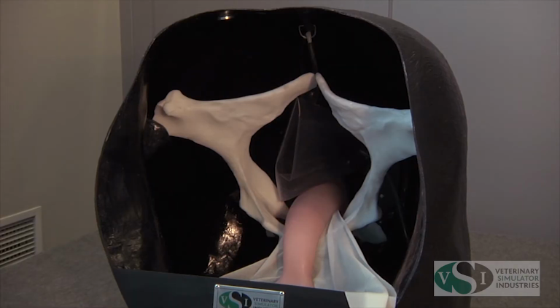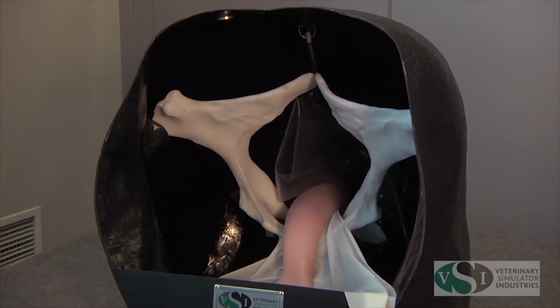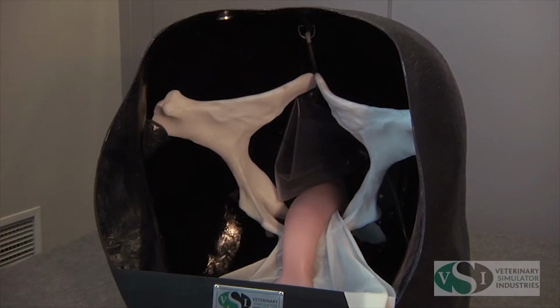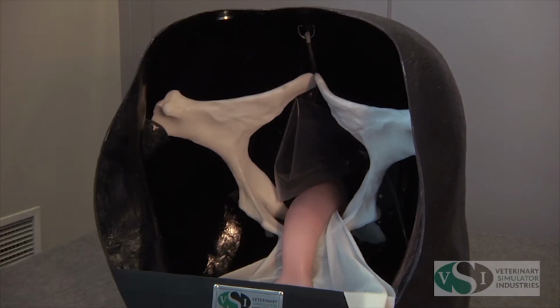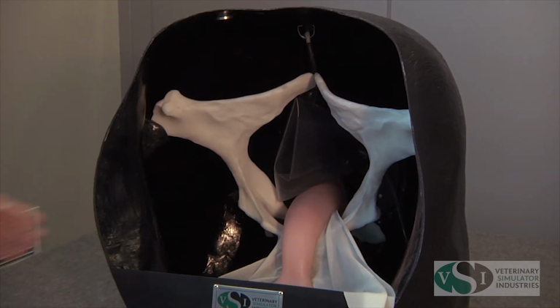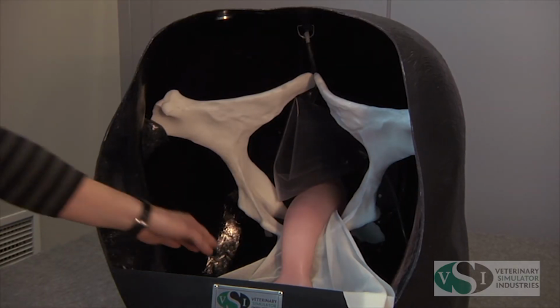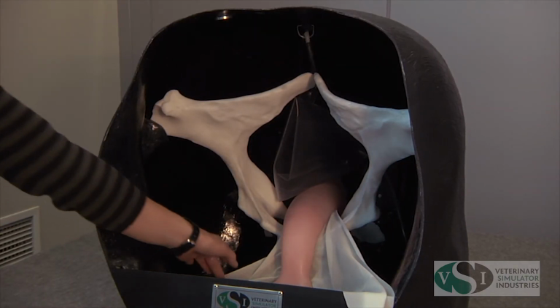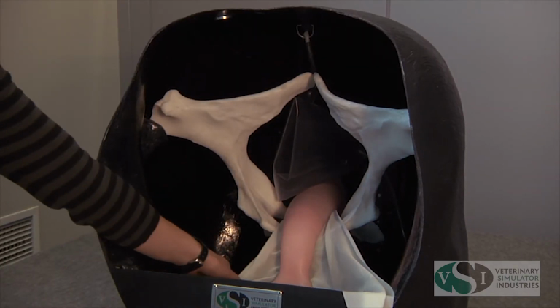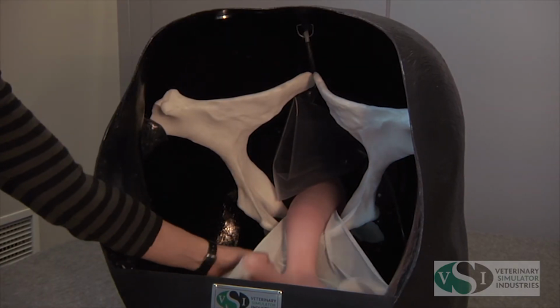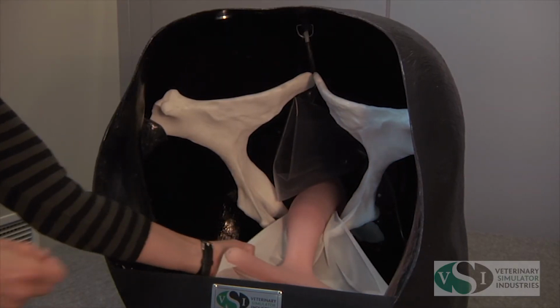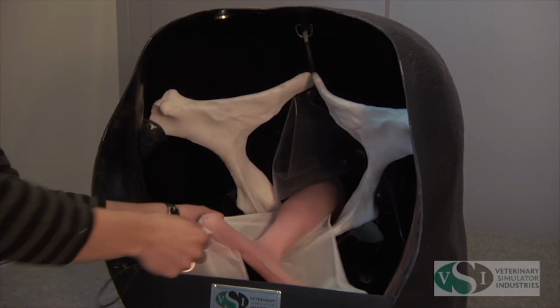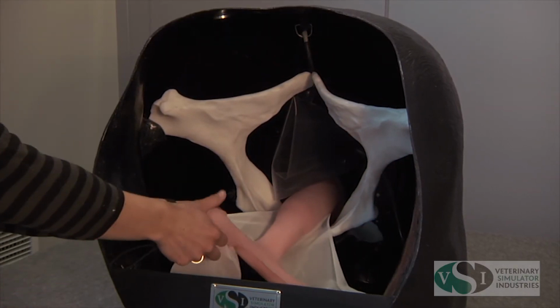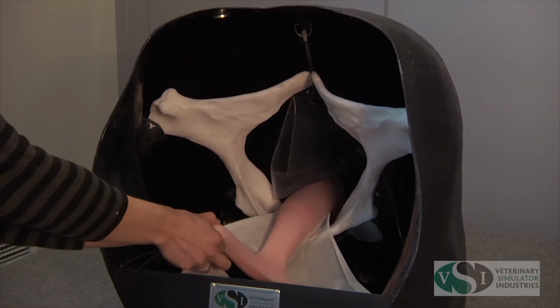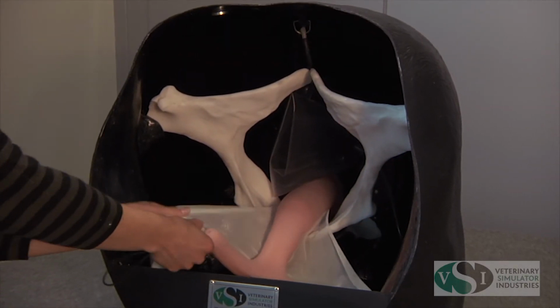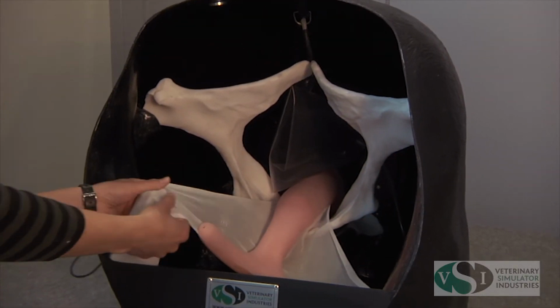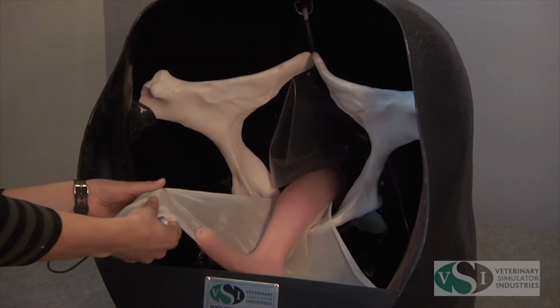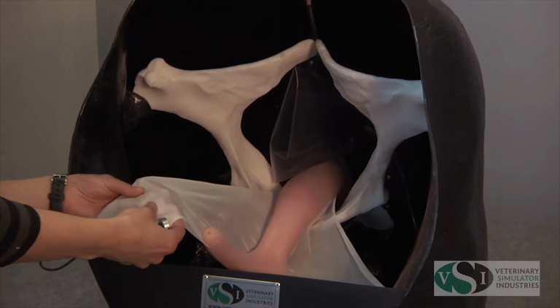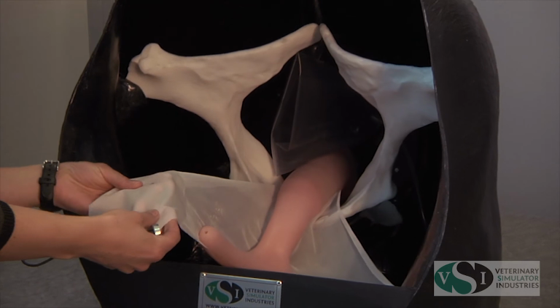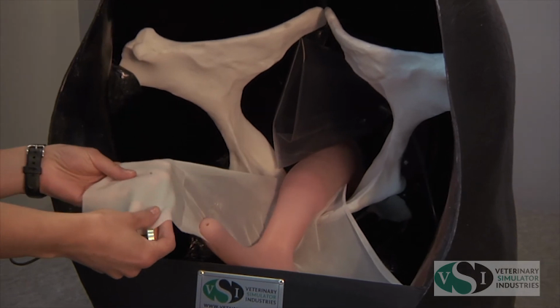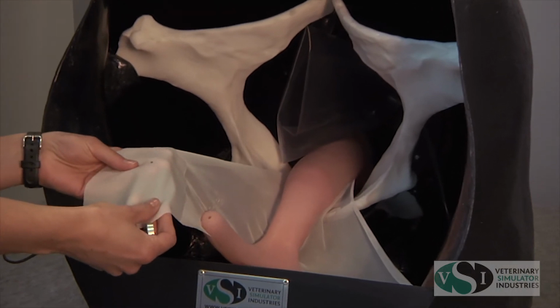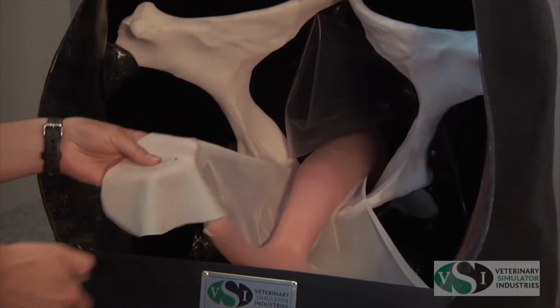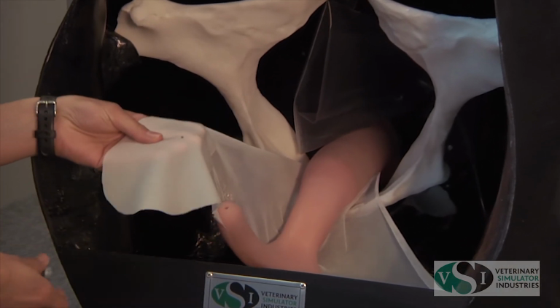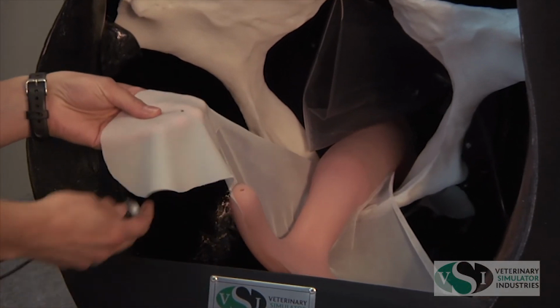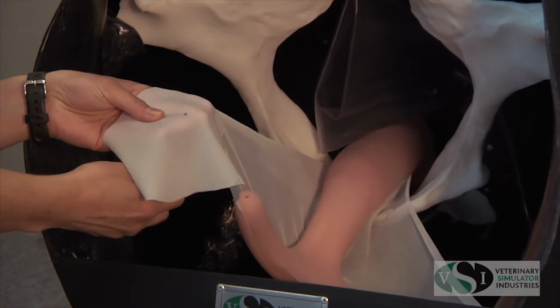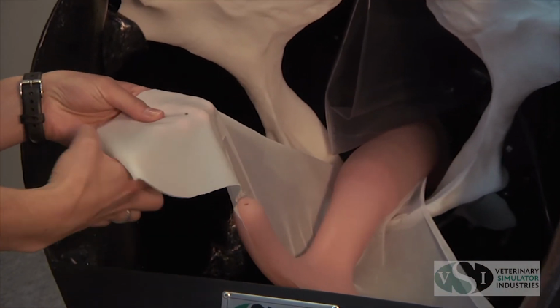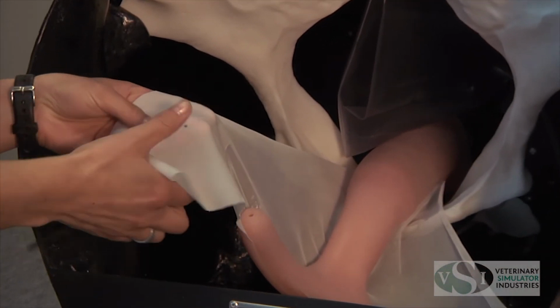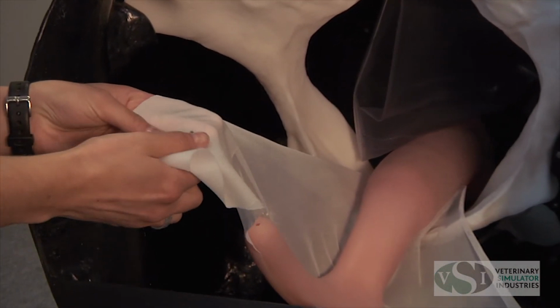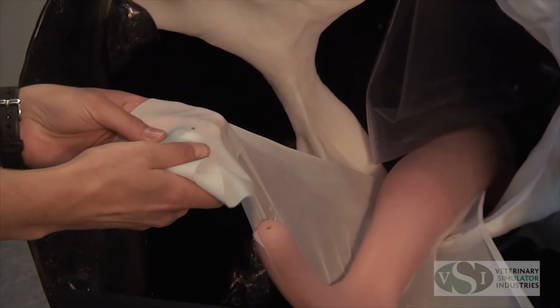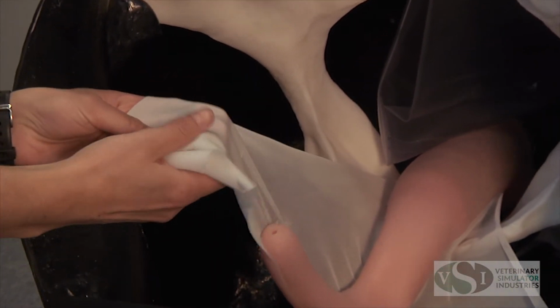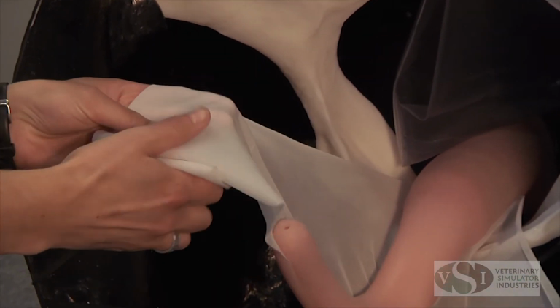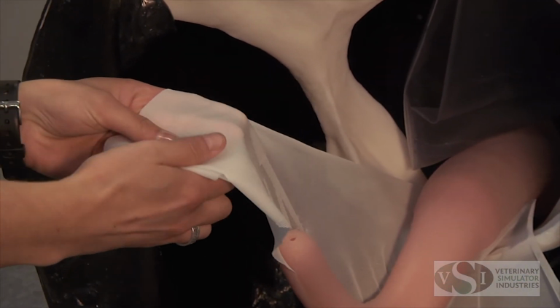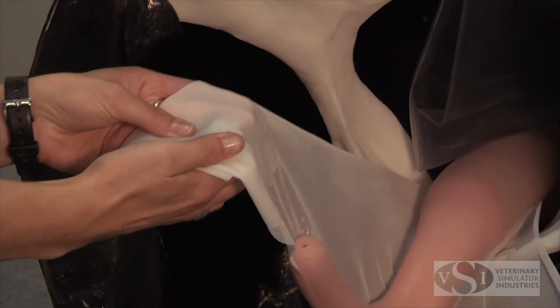The uterus model is kept in place using the magnets provided. Place the magnets underneath the broad ligament and connect to the magnet plates on the body wall of the model.